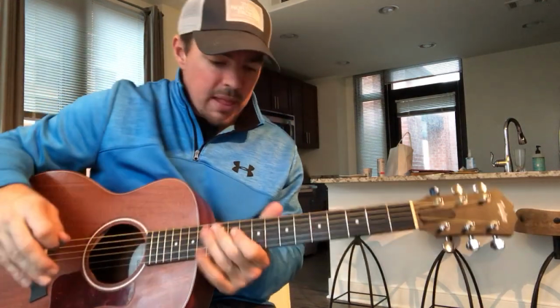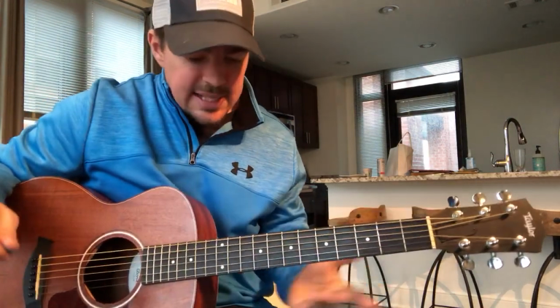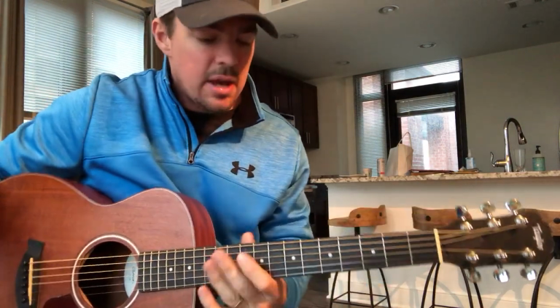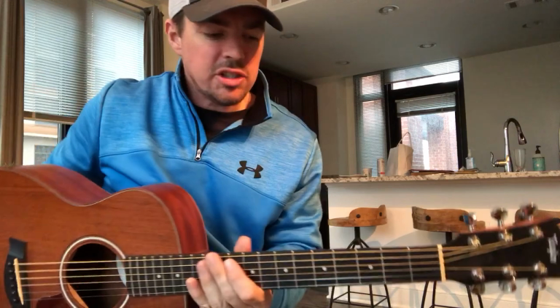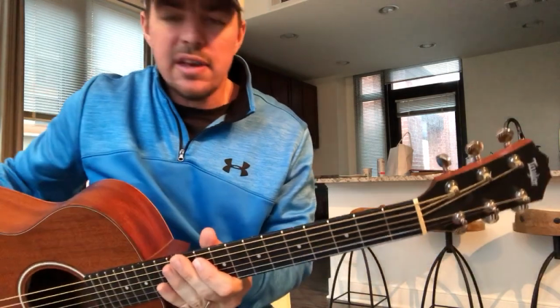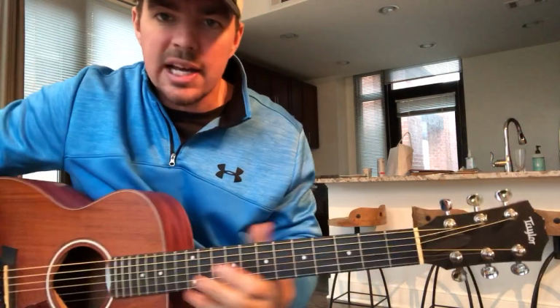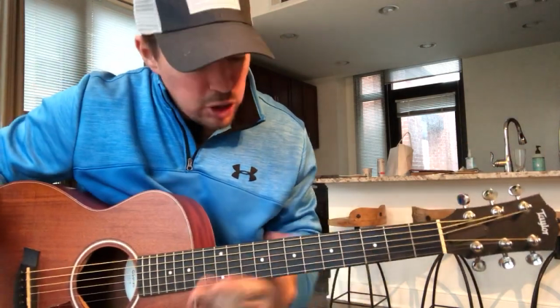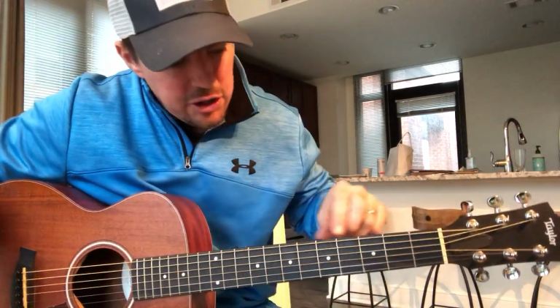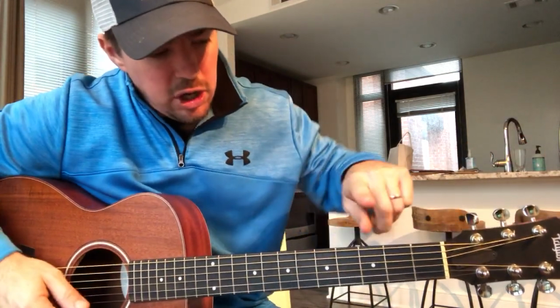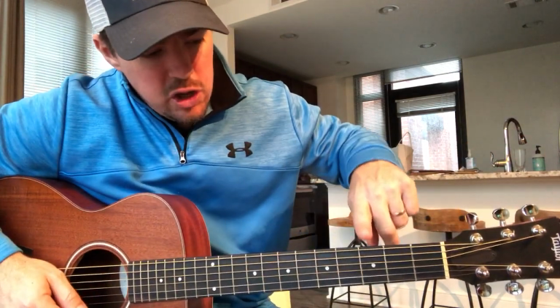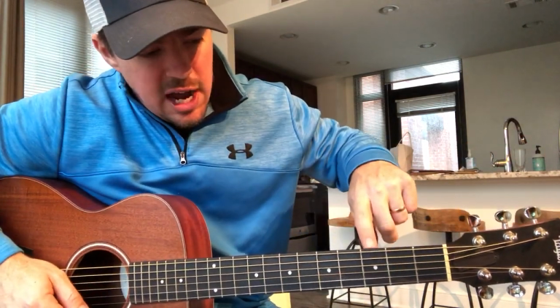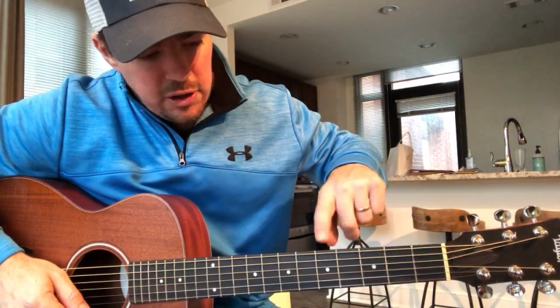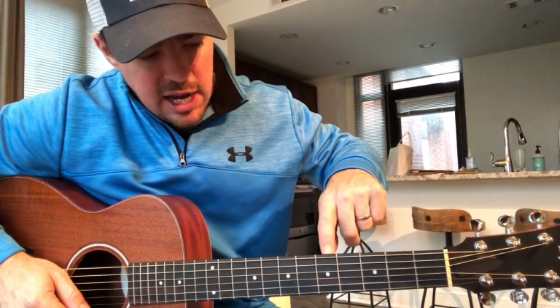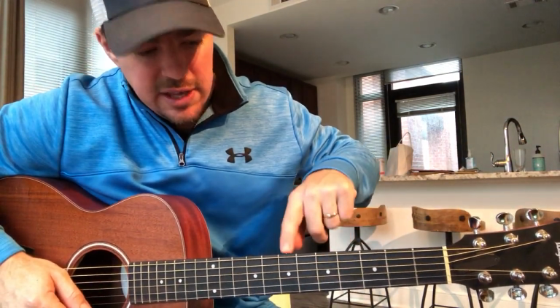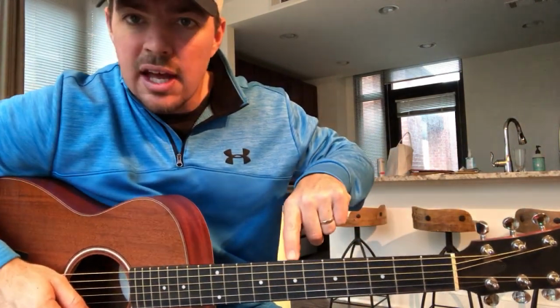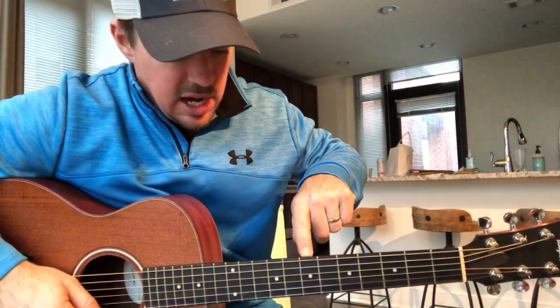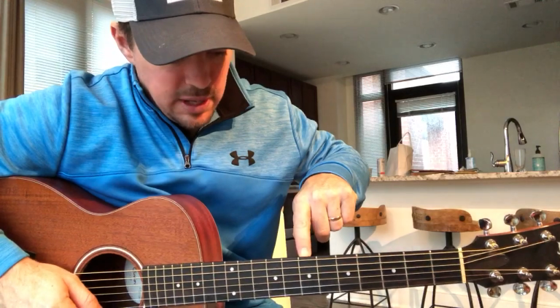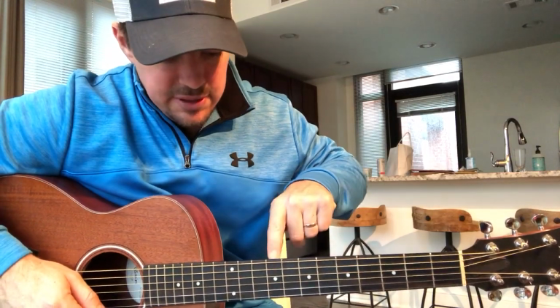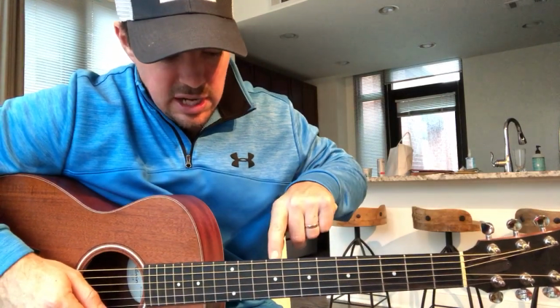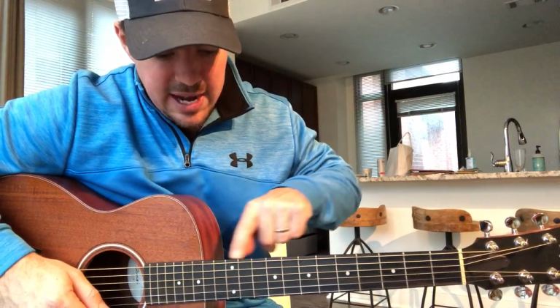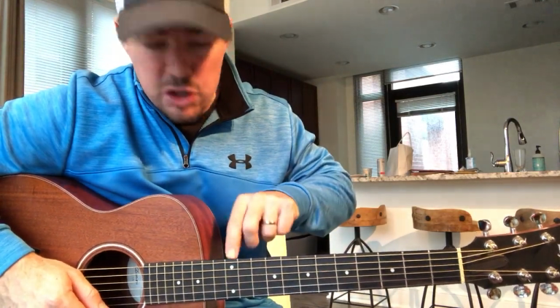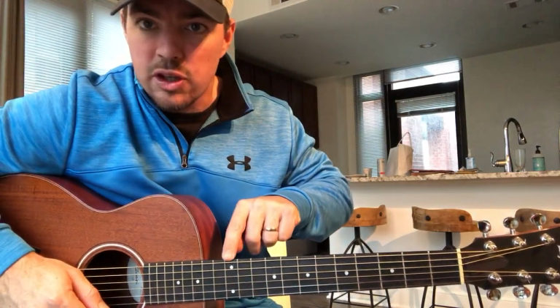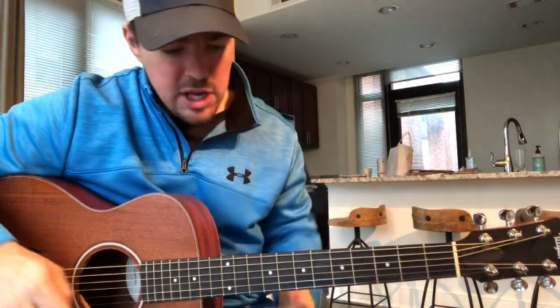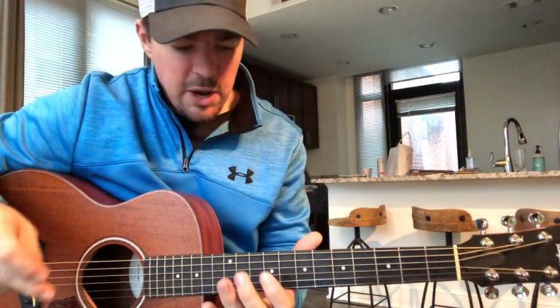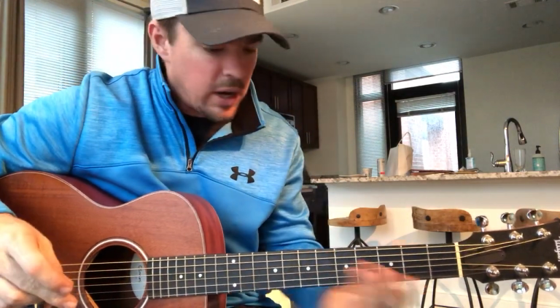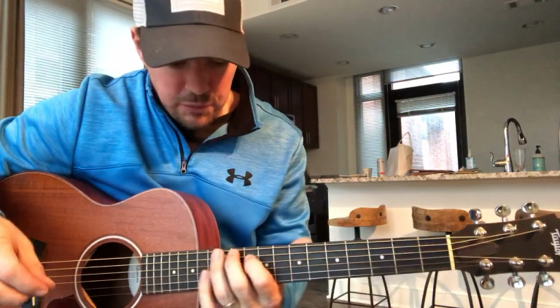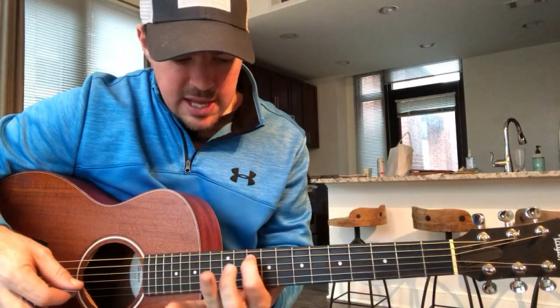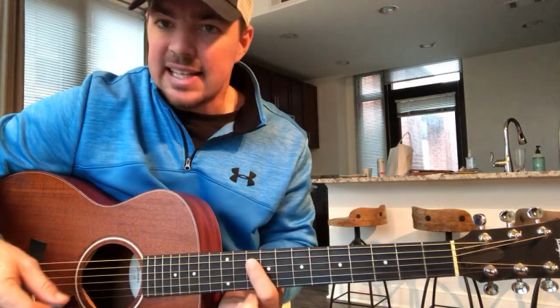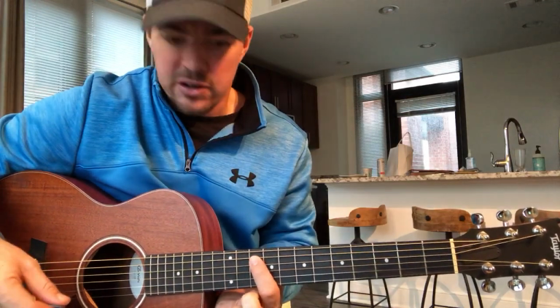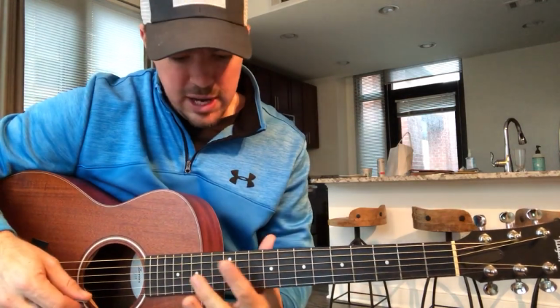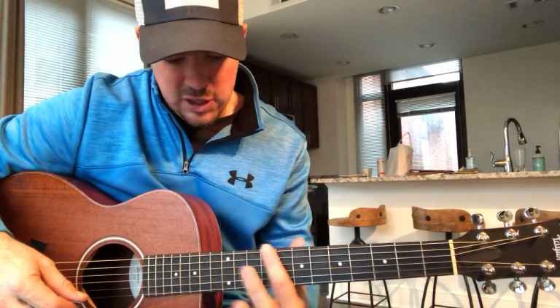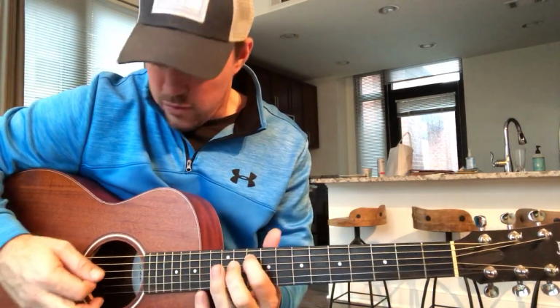Now, as far as finding your way around the guitar, if you're looking down on your guitar, you have a dot on the third, a dot on the fifth, a dot on the seventh, a dot on the ninth, and two dots on the twelfth. So that'll help you quickly reference — take that first finger to the tenth fret and find that twelfth fret from there.